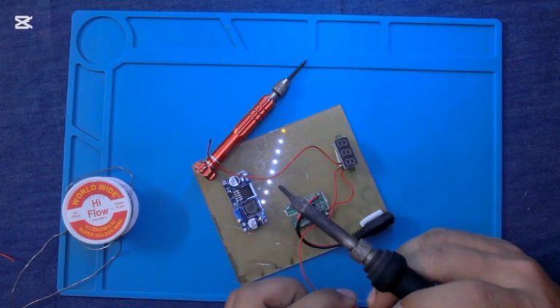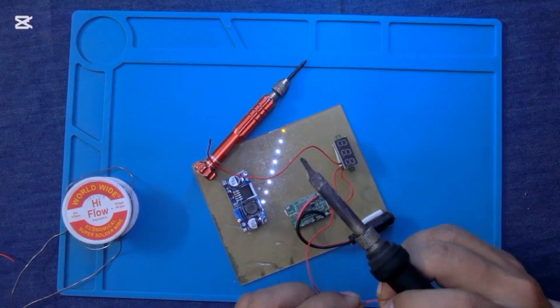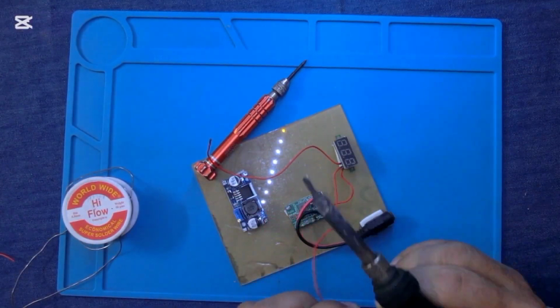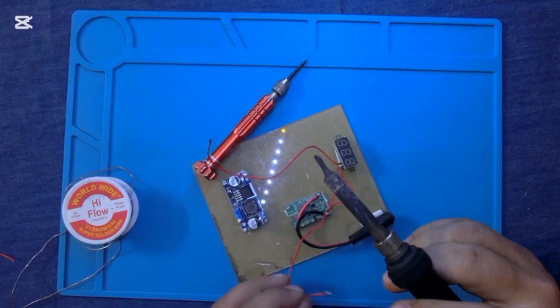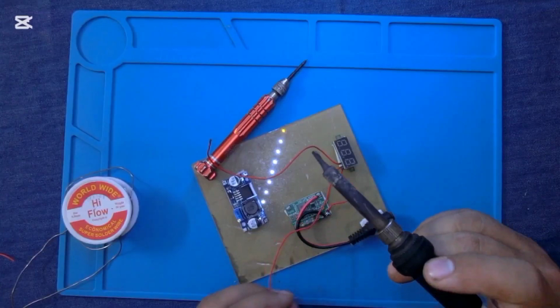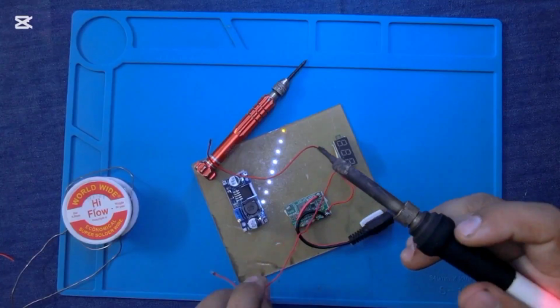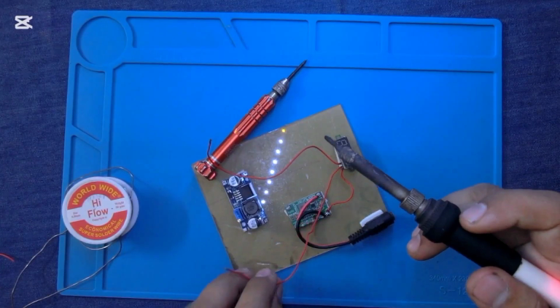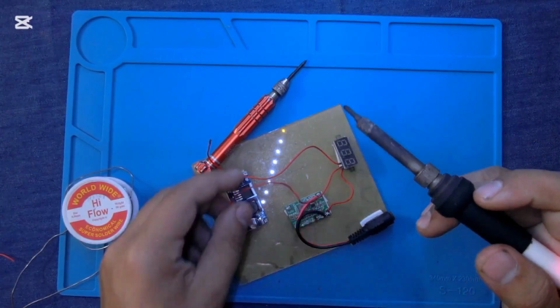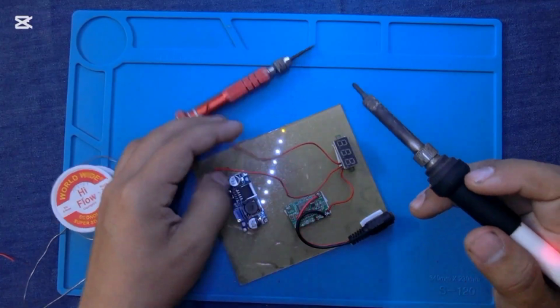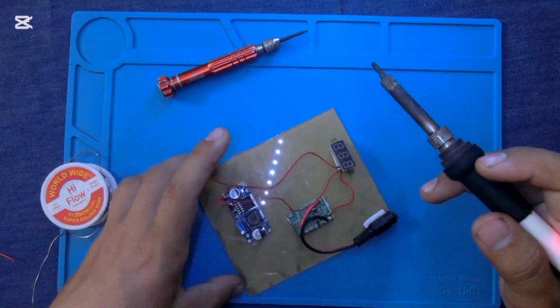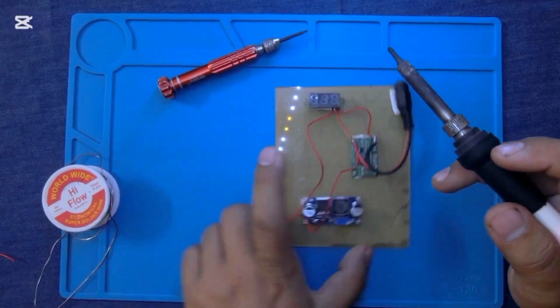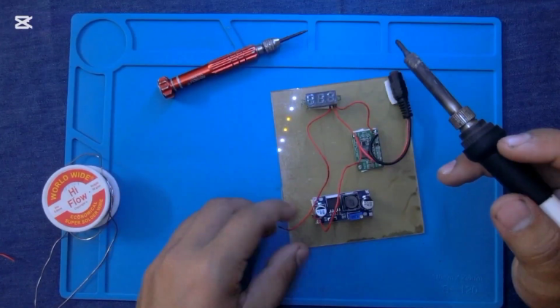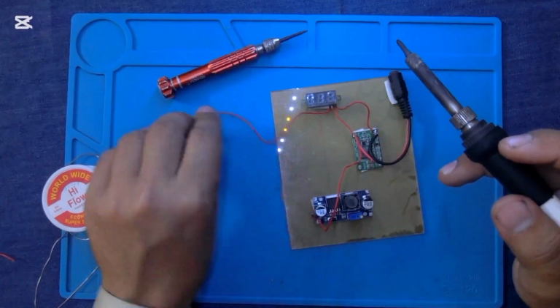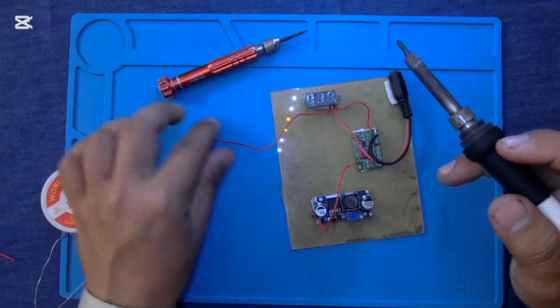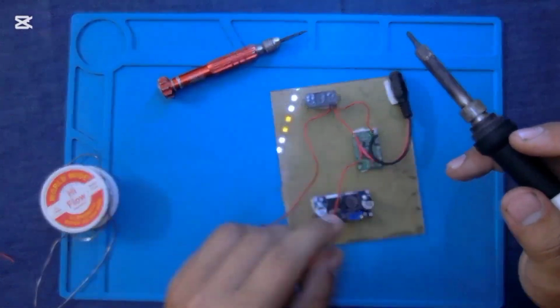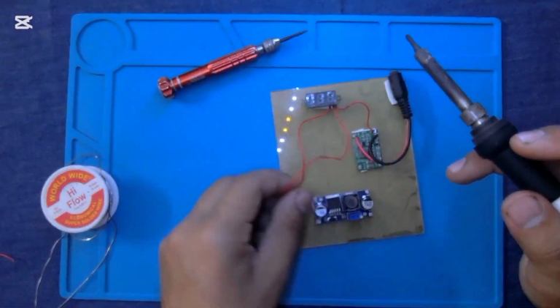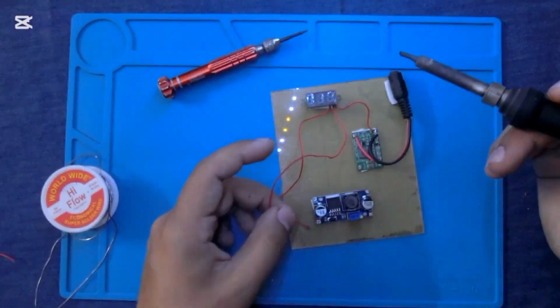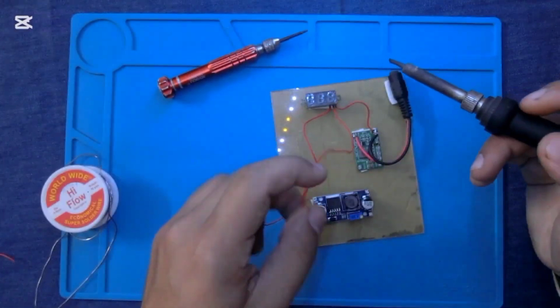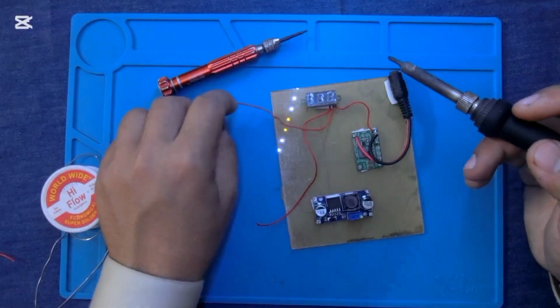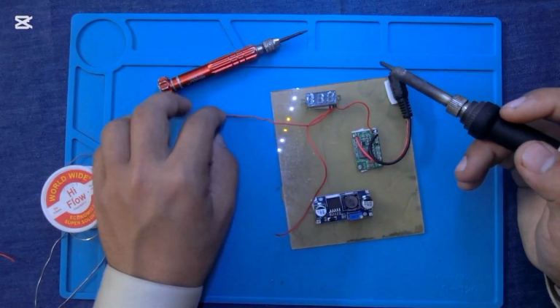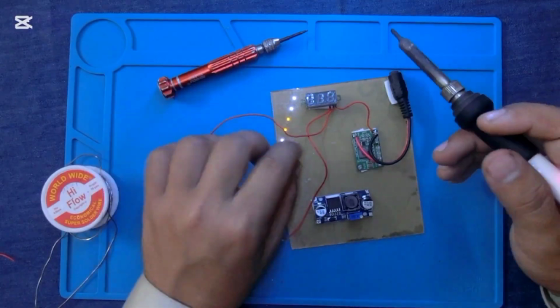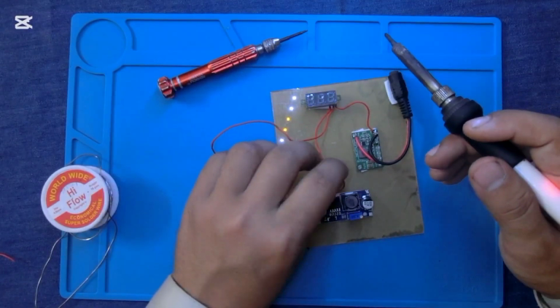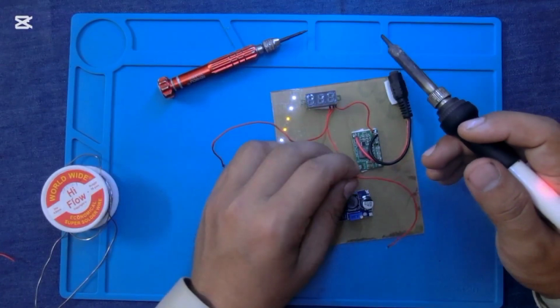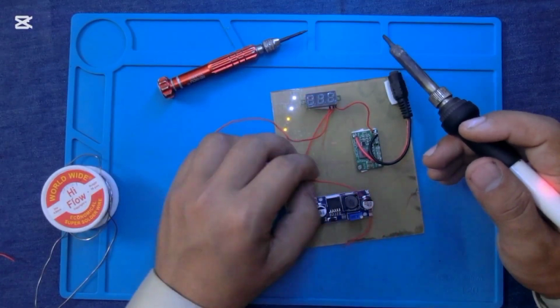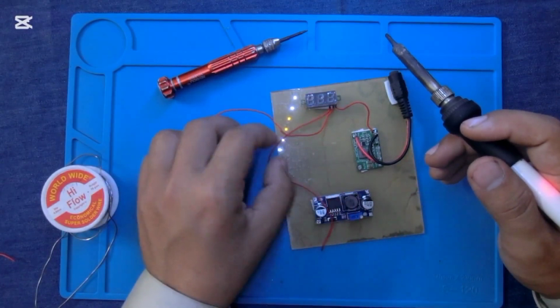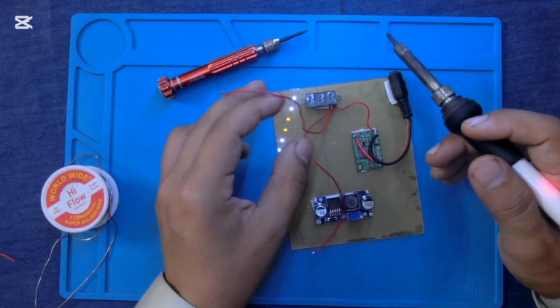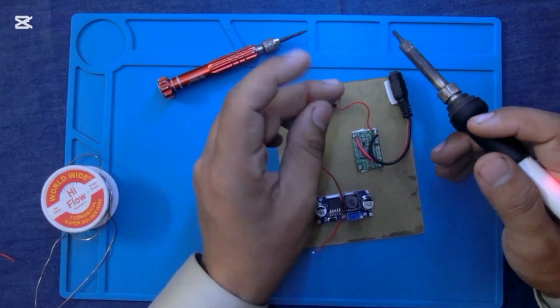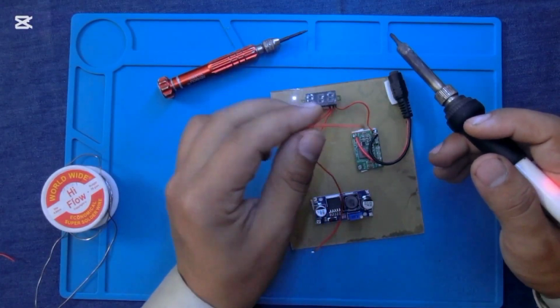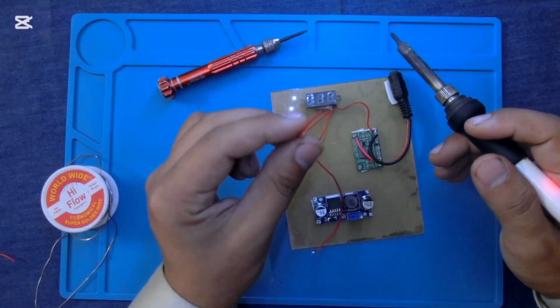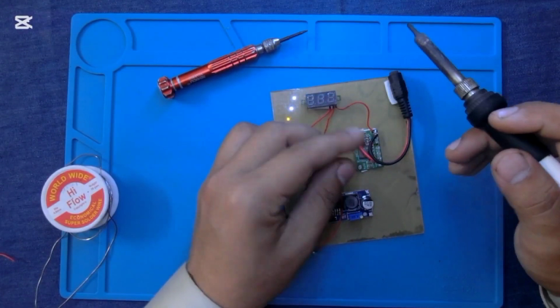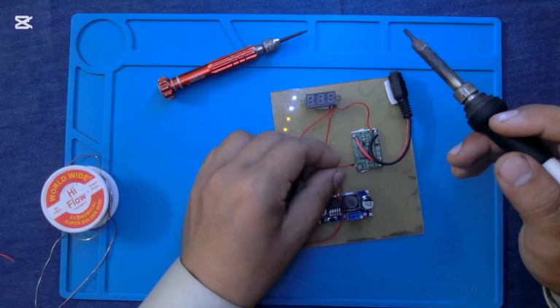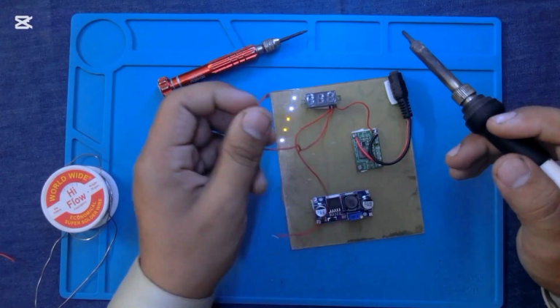This is the positive wire of the DC voltage meter. I am connecting this wire at the output side of the DC step-down circuit. We are getting 4.5V at the output pin of this module.